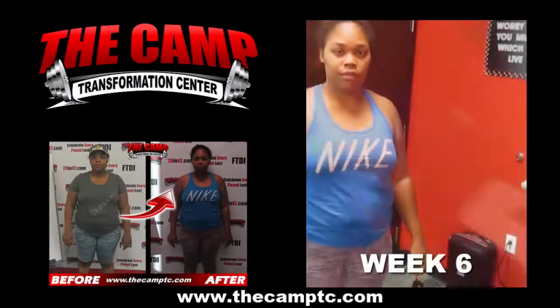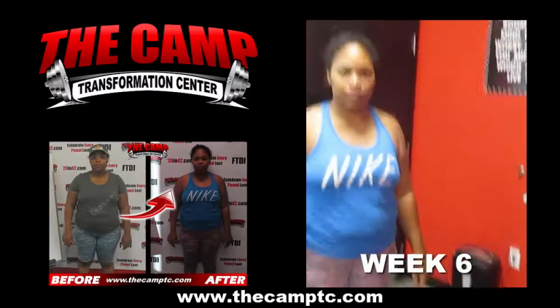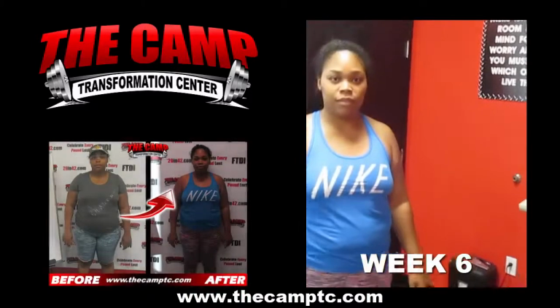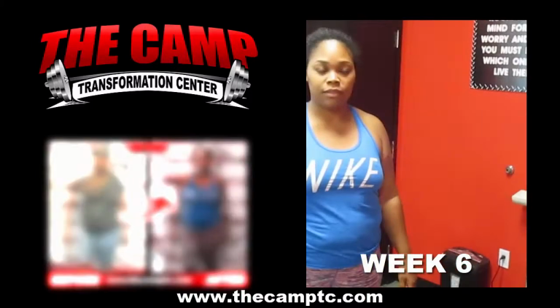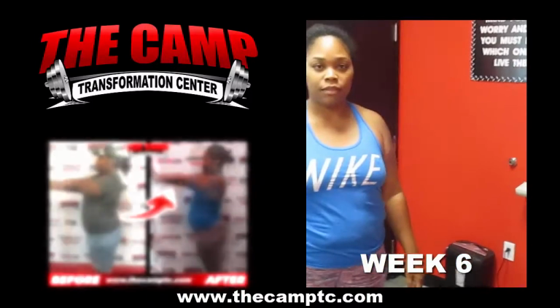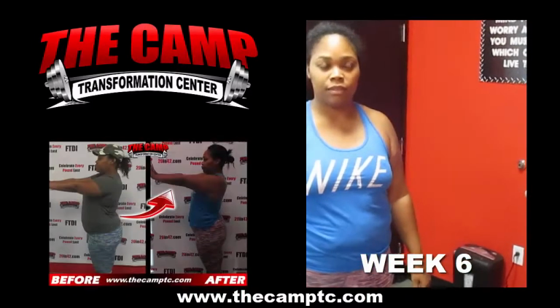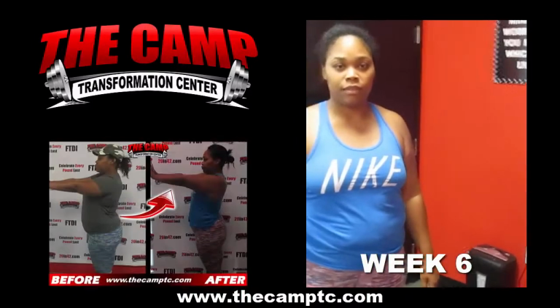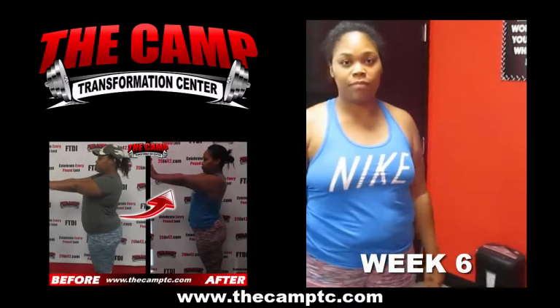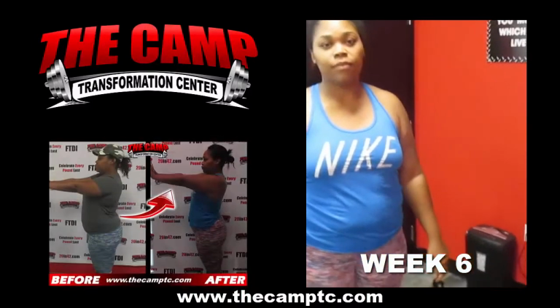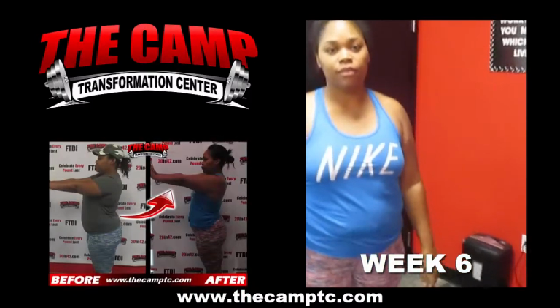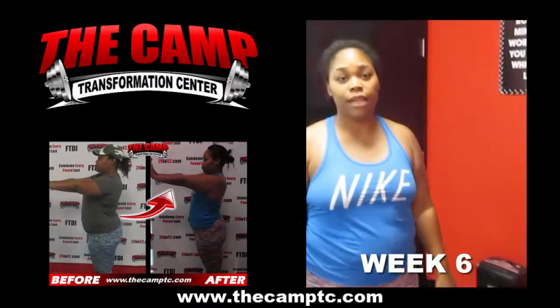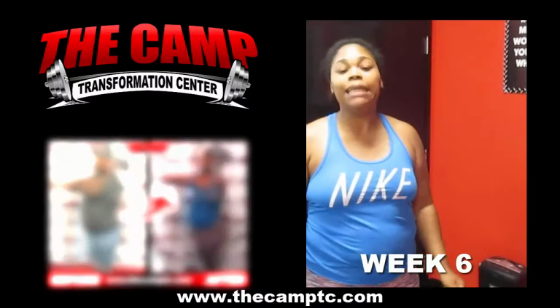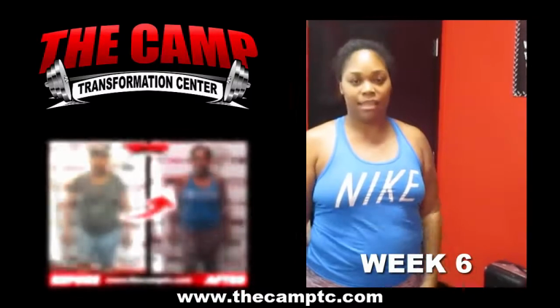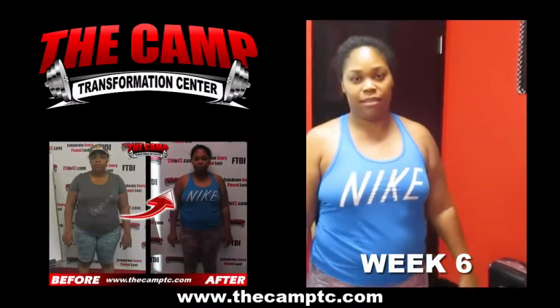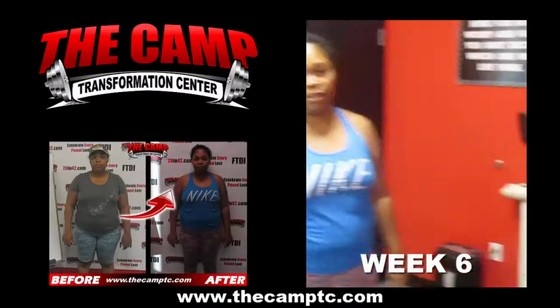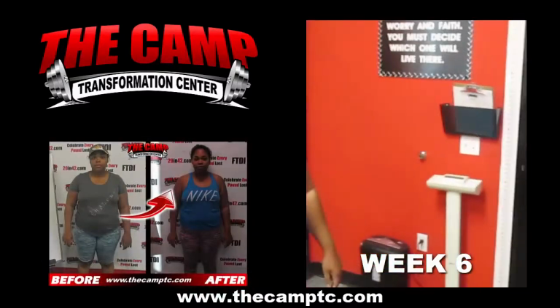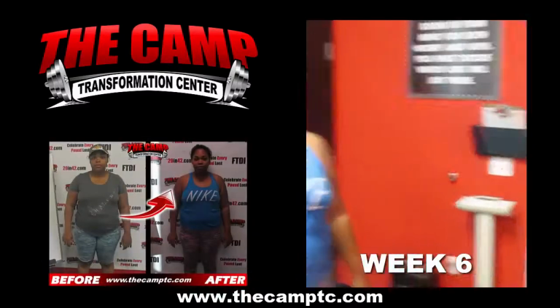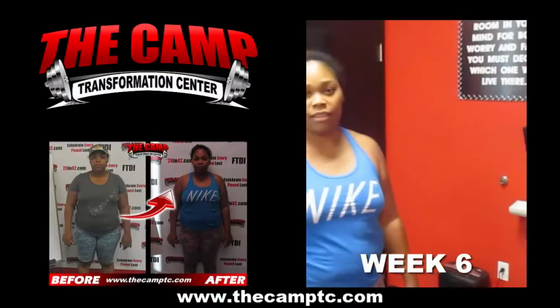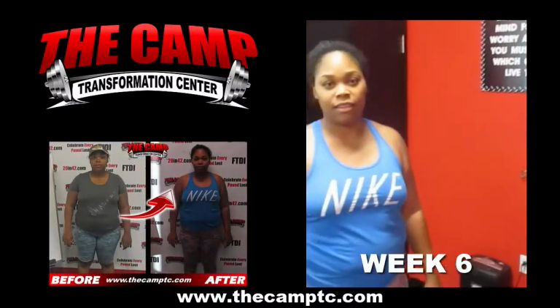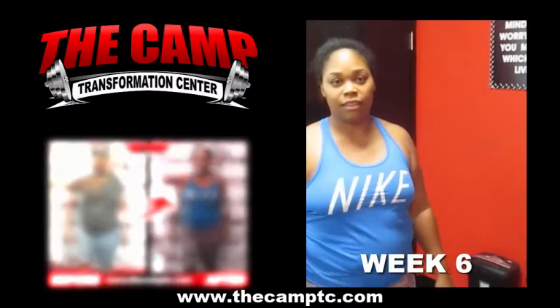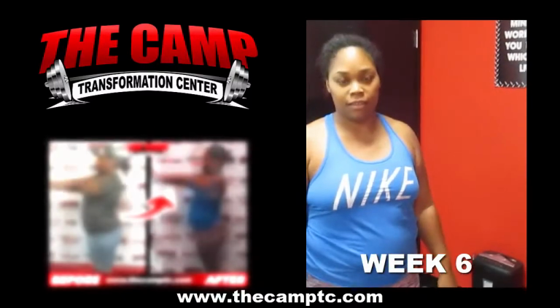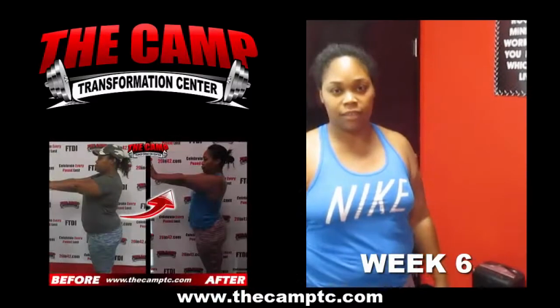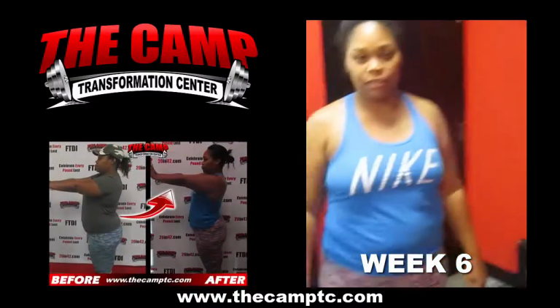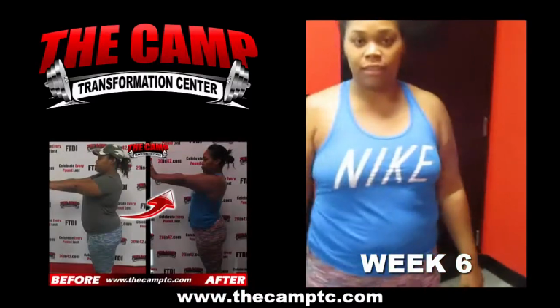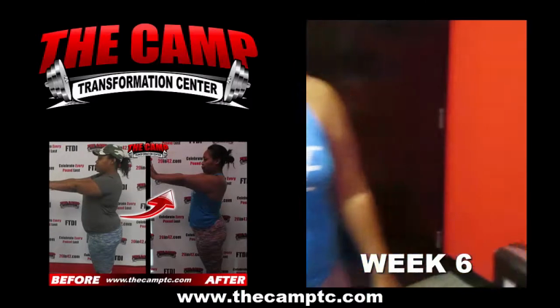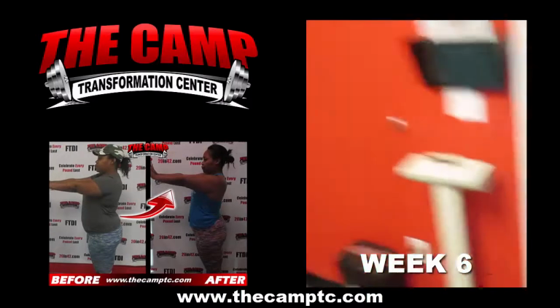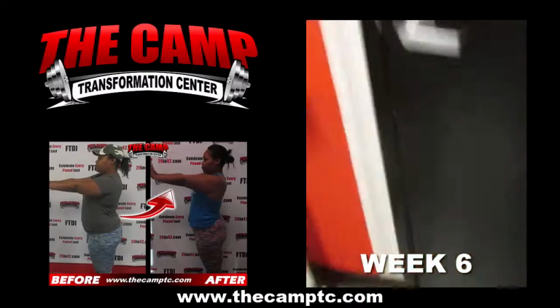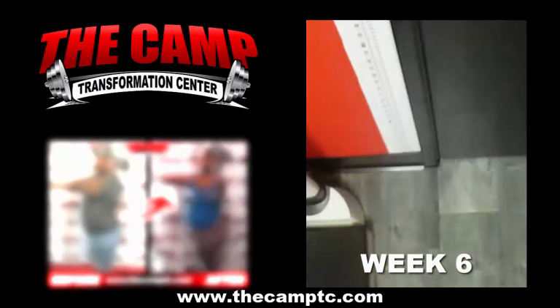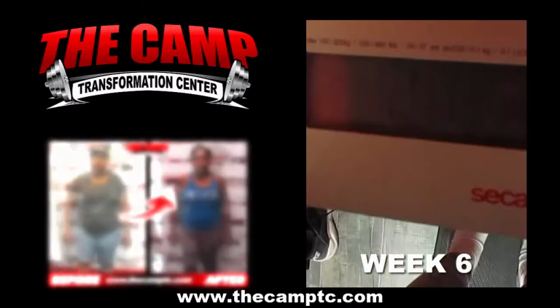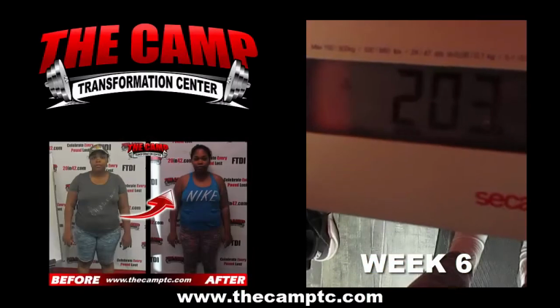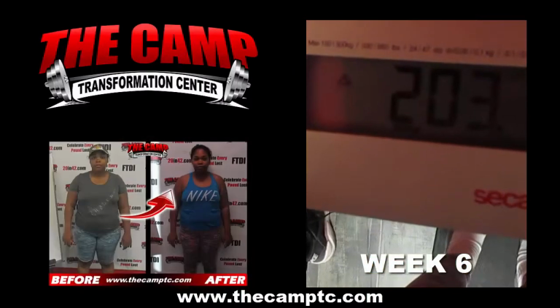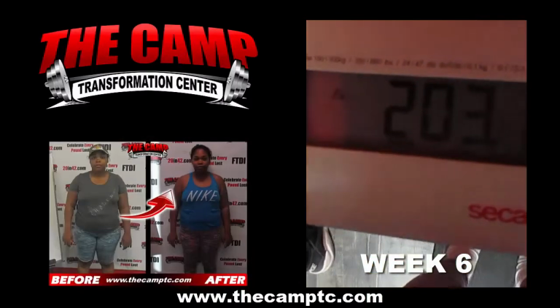Hey guys, we're here today with Tiaasha doing her final weigh-in for her six week challenge. Are you ready Tiaasha? Yes. Let's do this. You started at 227.7. Let's go ahead and step on the scale and get your final weight. 203. Woo!